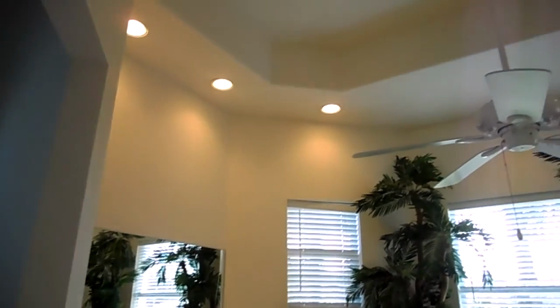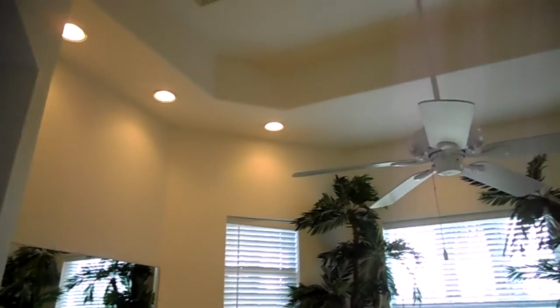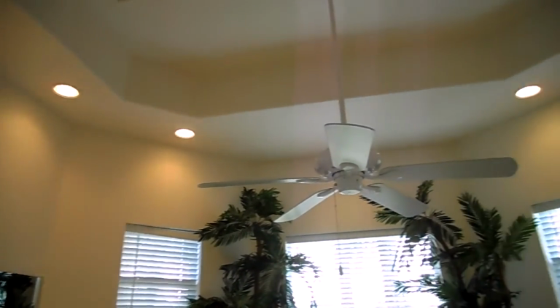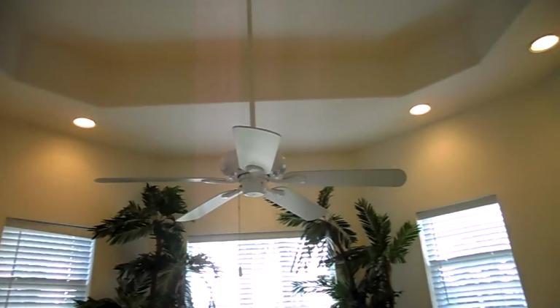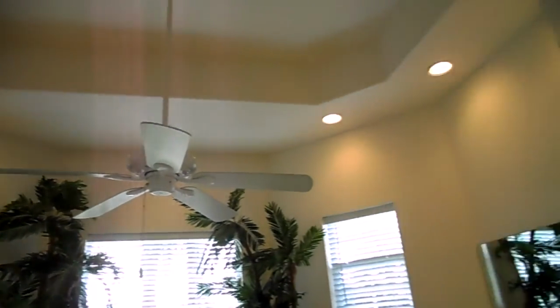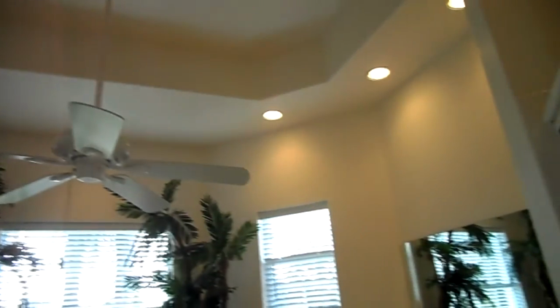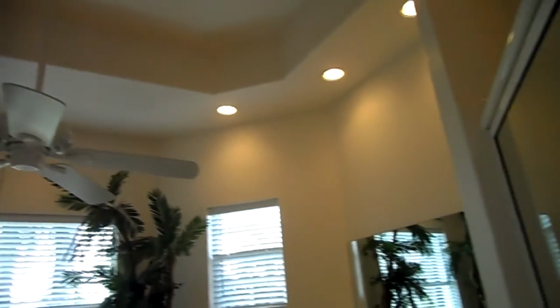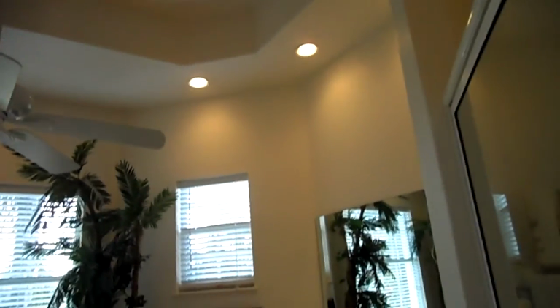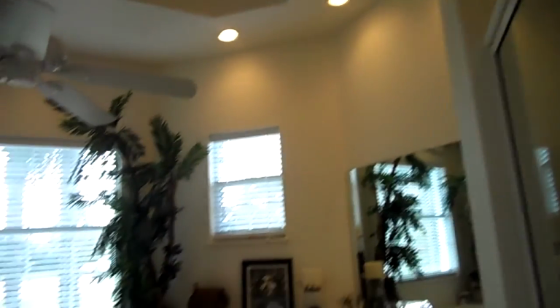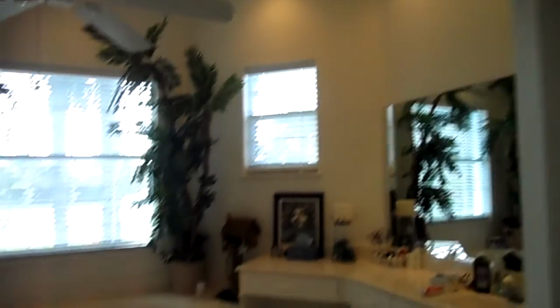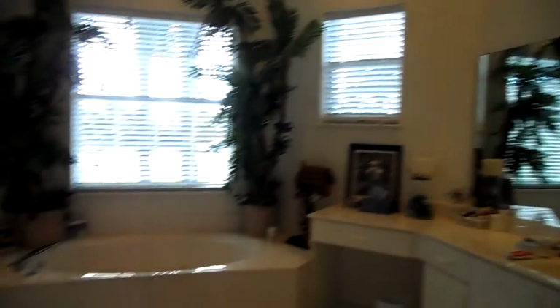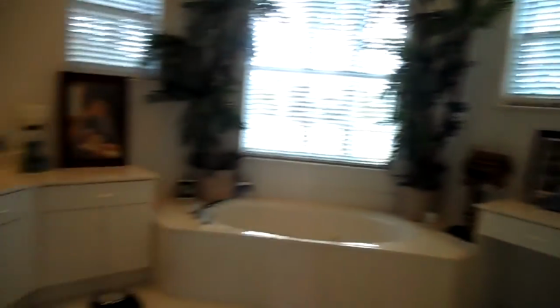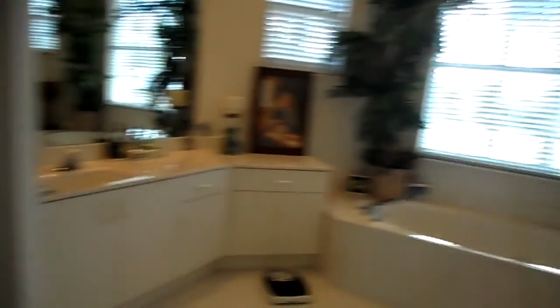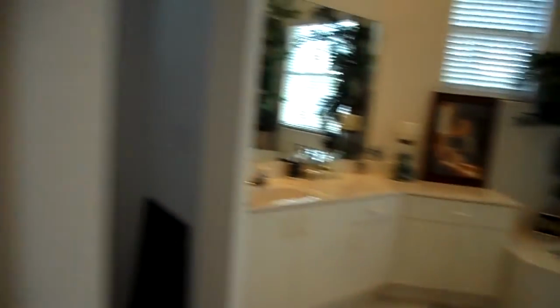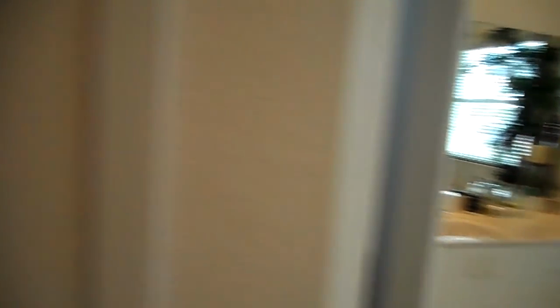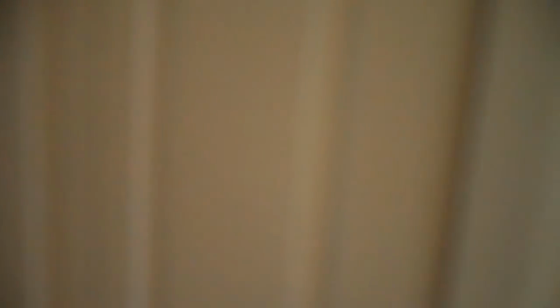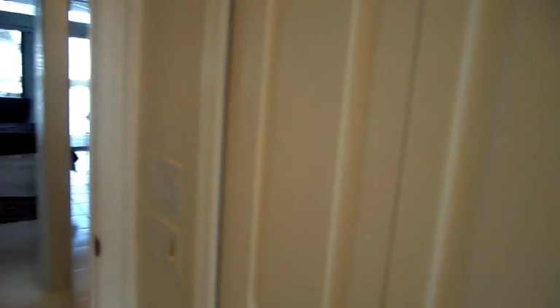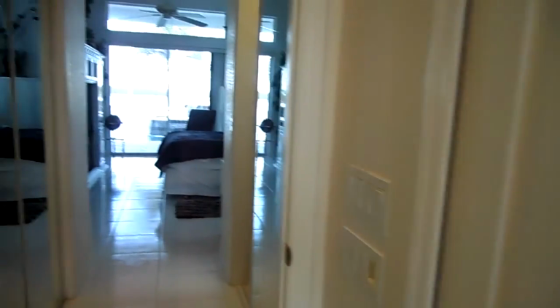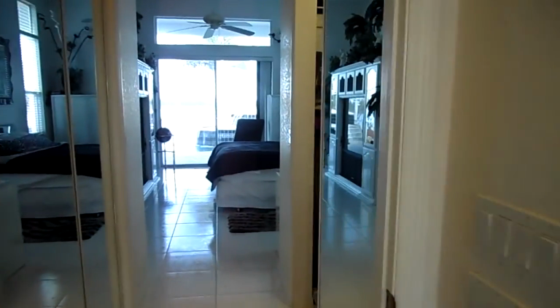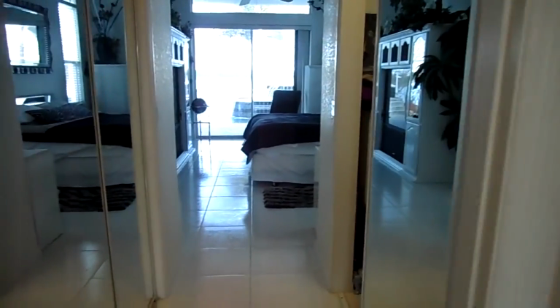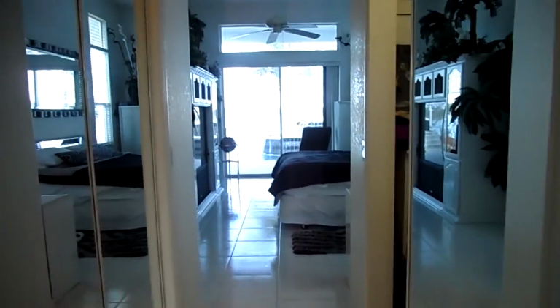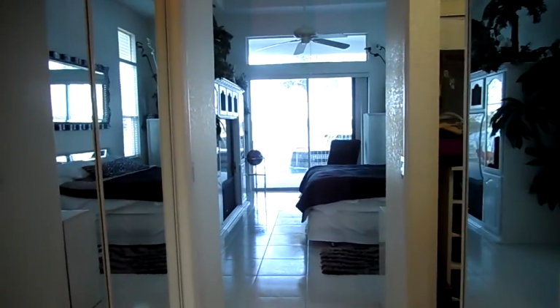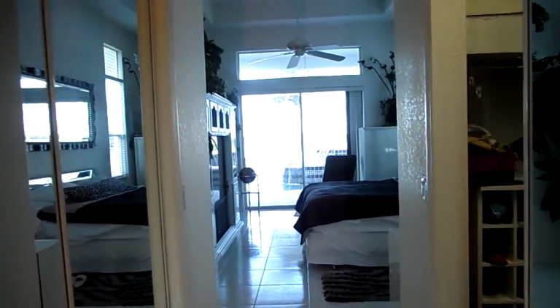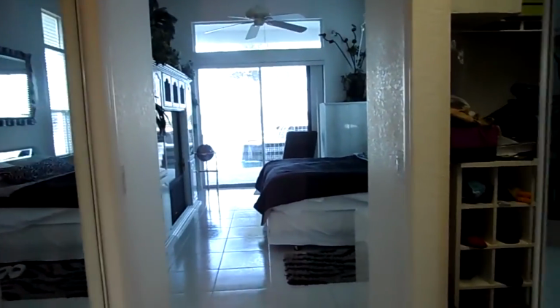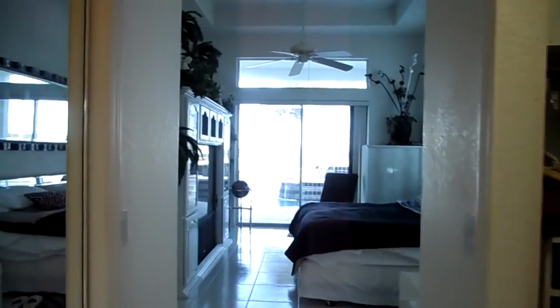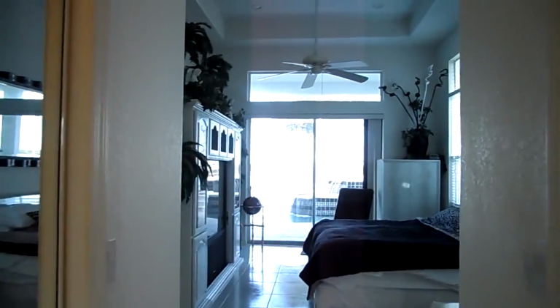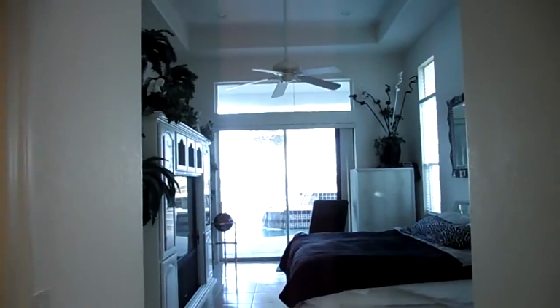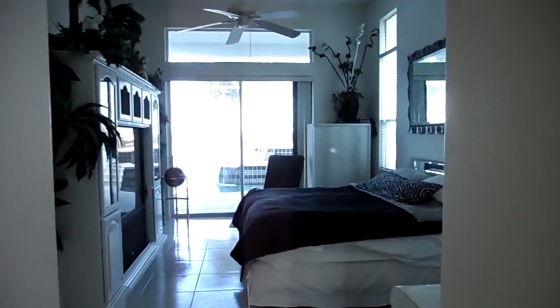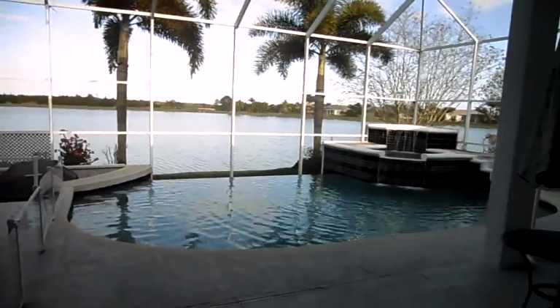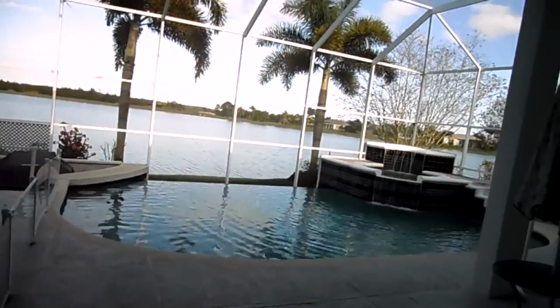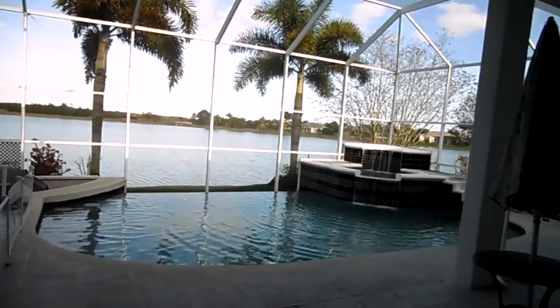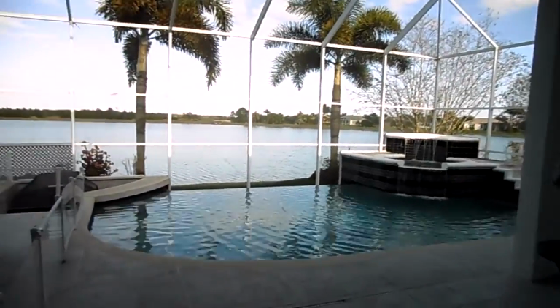In this house, they also put in recessed lighting. The house does come furnished as an option, so if you're out of the area and you're looking to move, just bring your toothbrush. You just can't beat this.